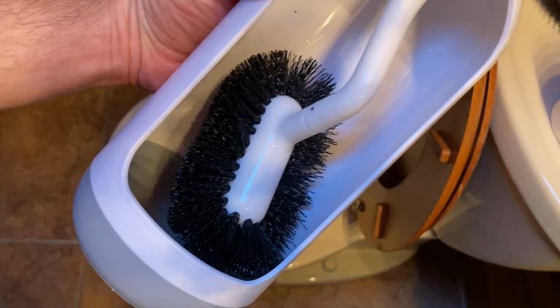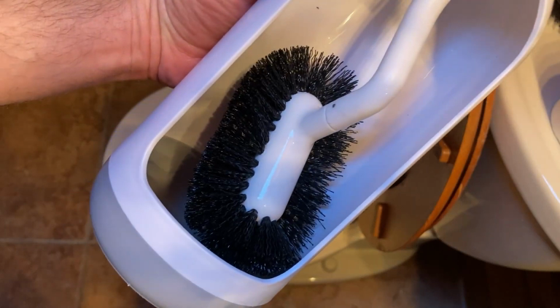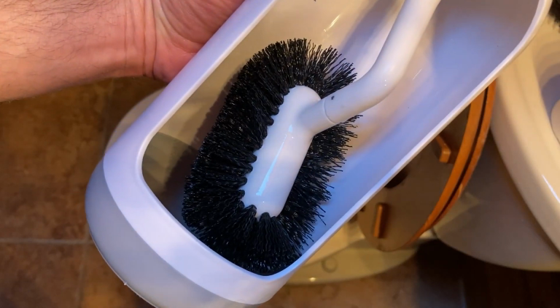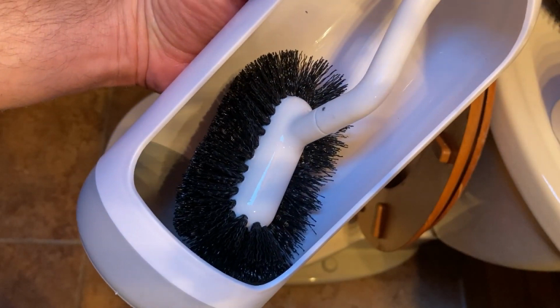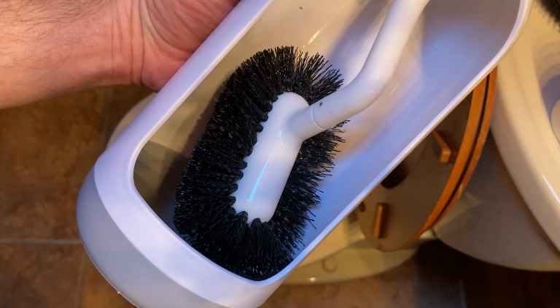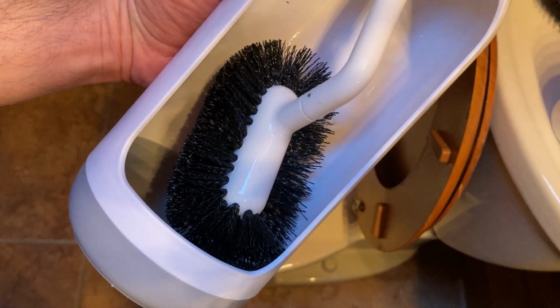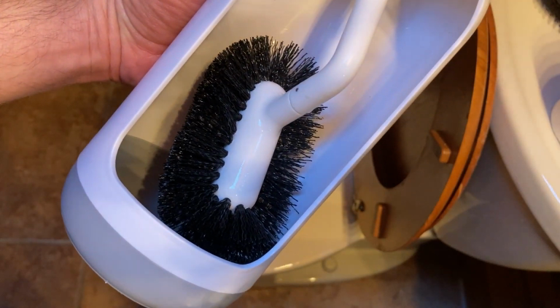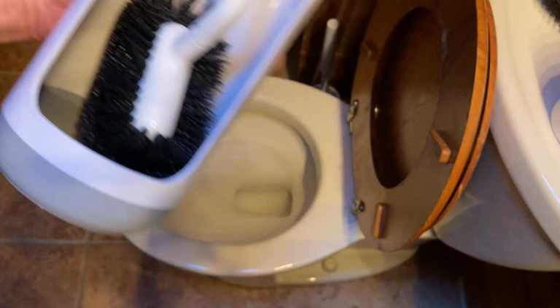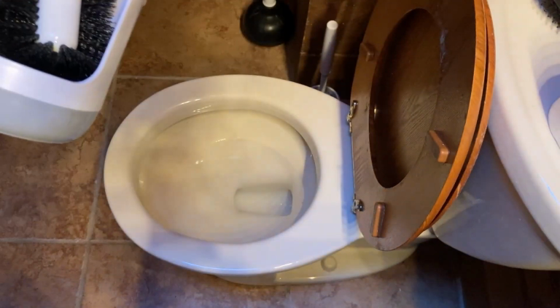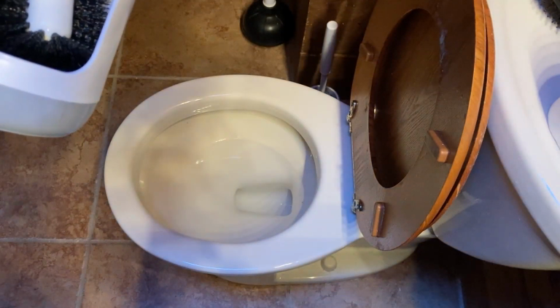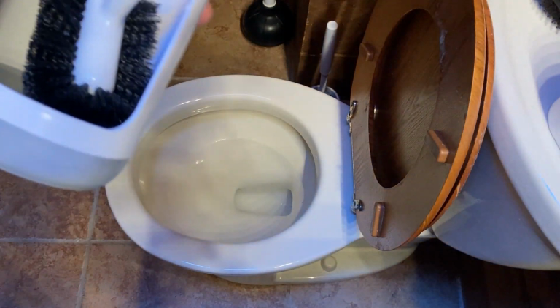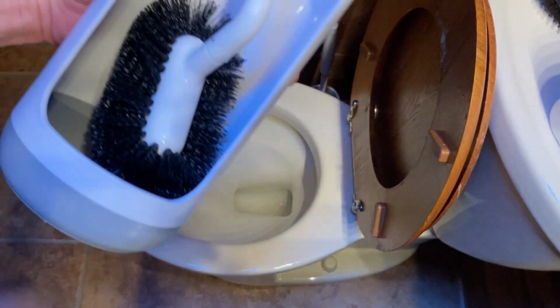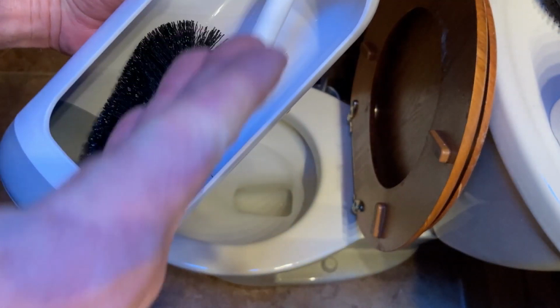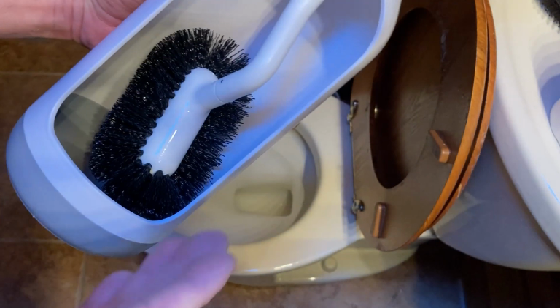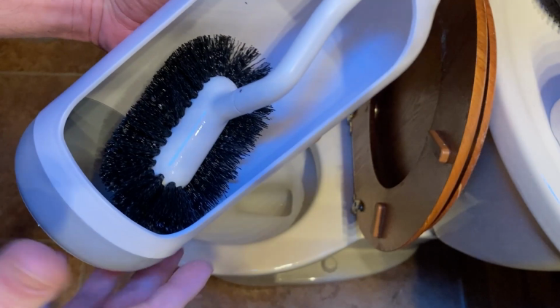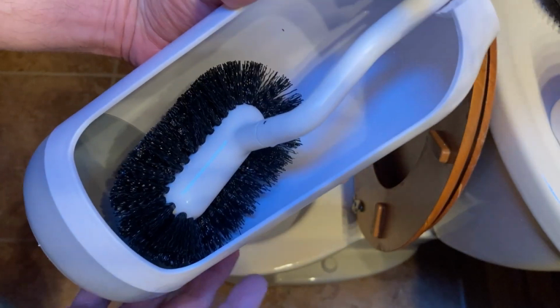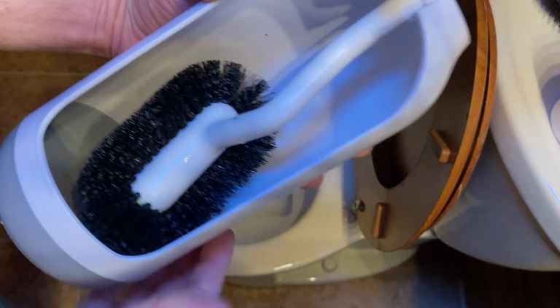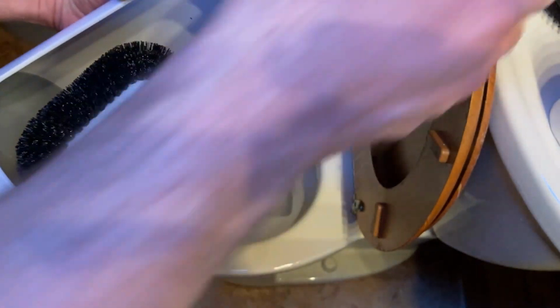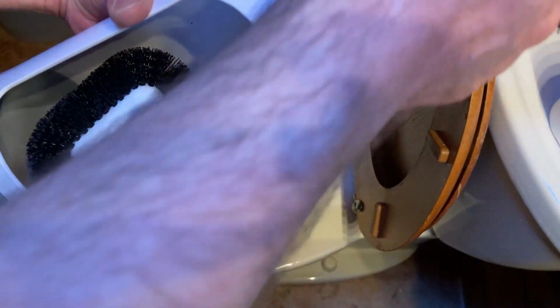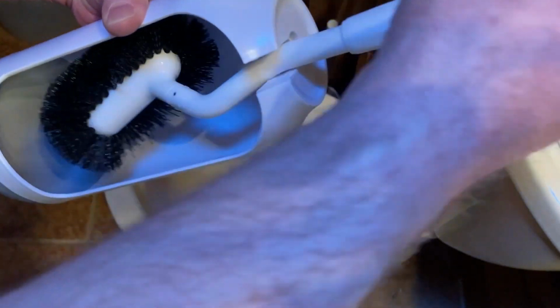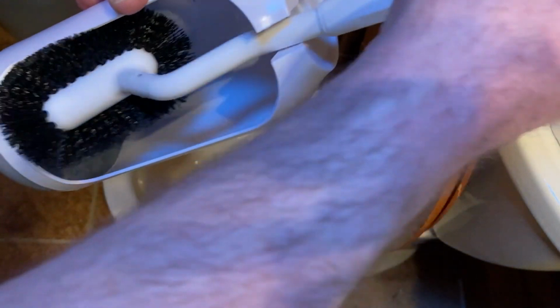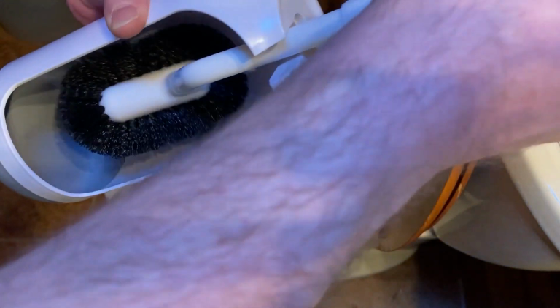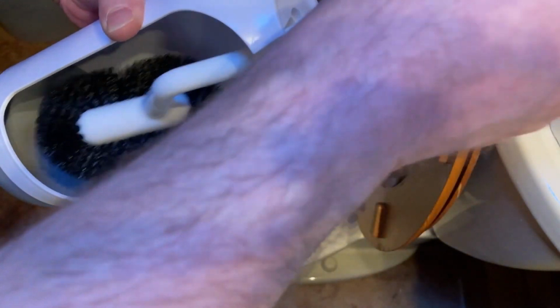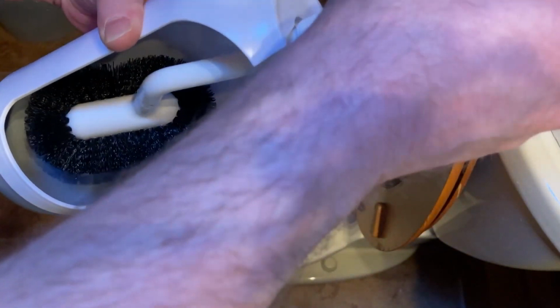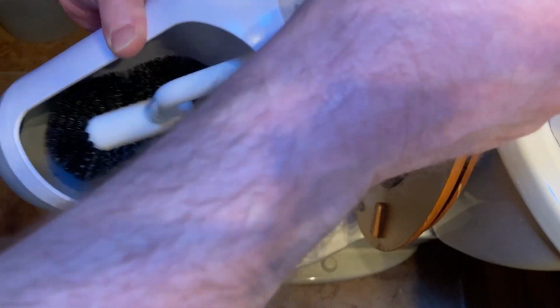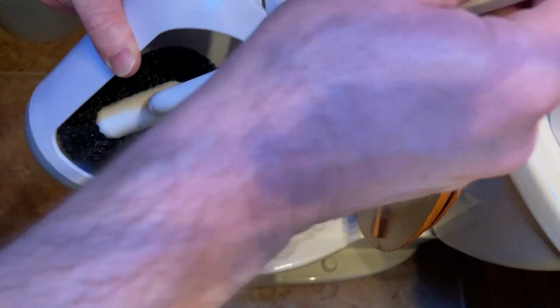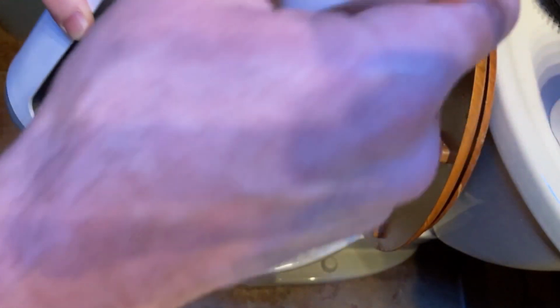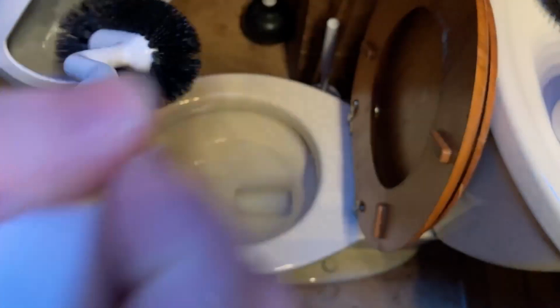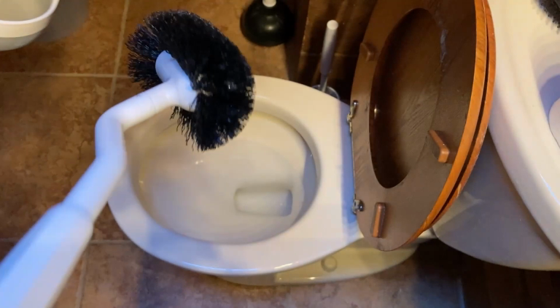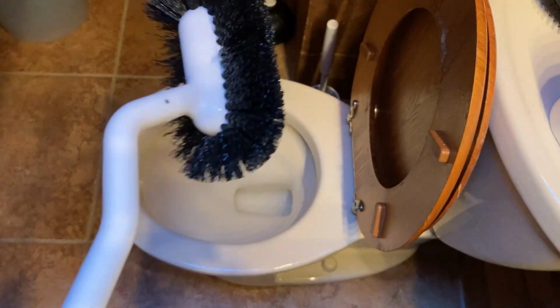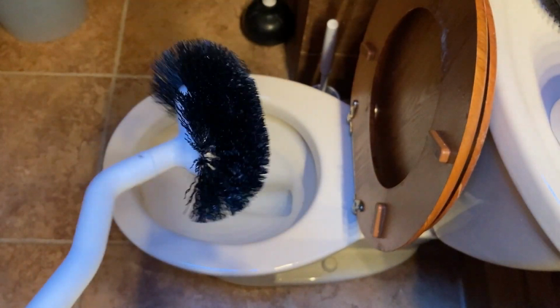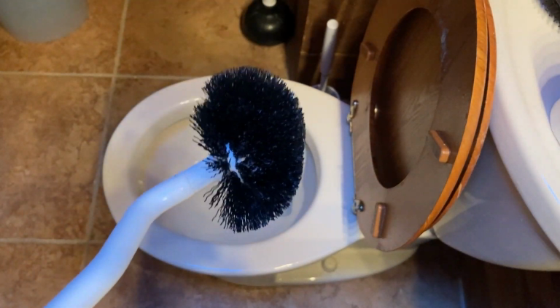In this video we're going to be using this toilet brush to clean this toilet. This toilet brush comes with a container which you can use to set the brush in when you're done, and it comes with a brush with a handle.